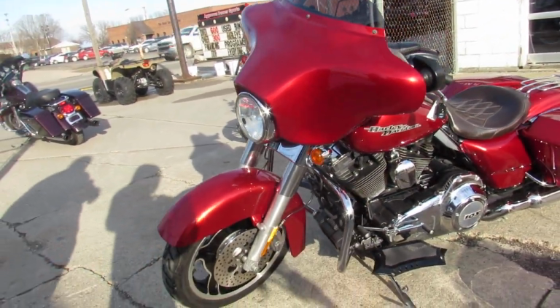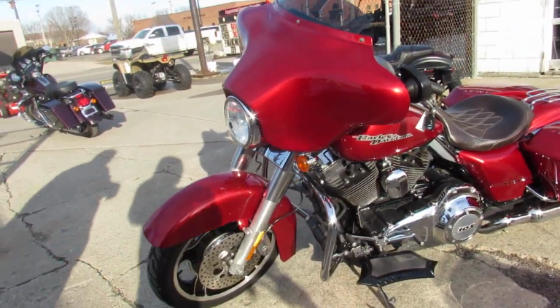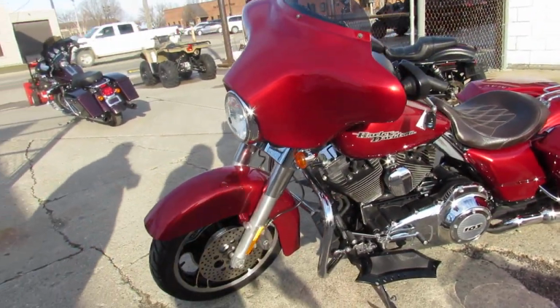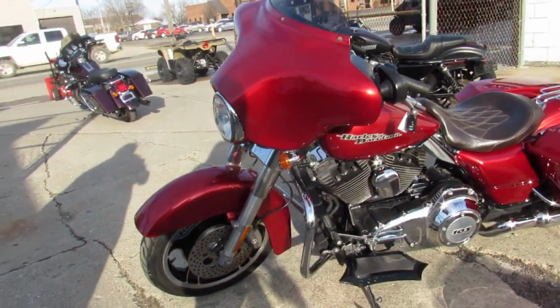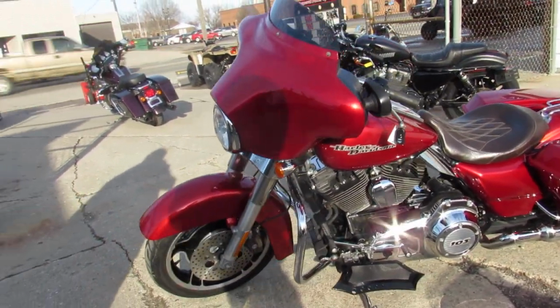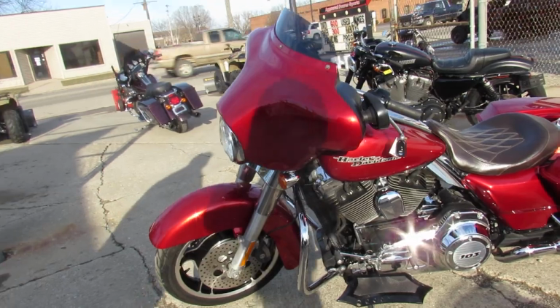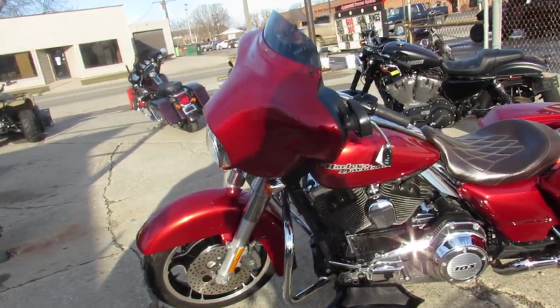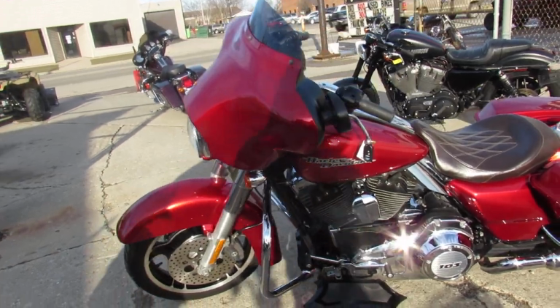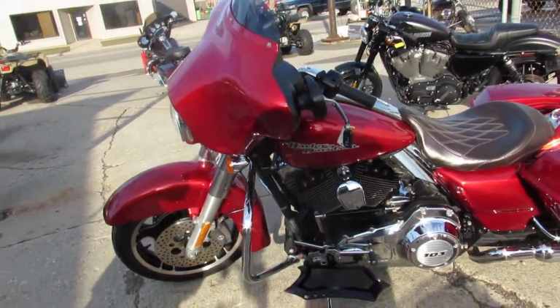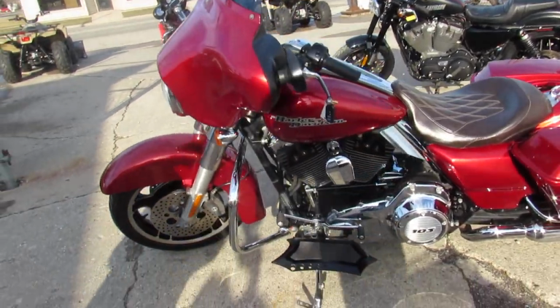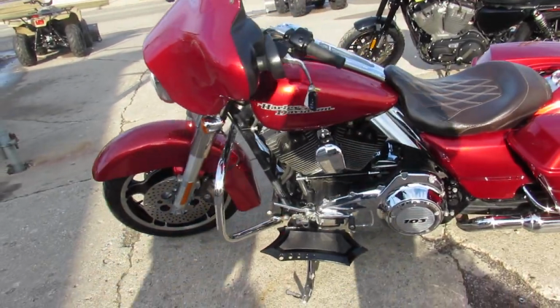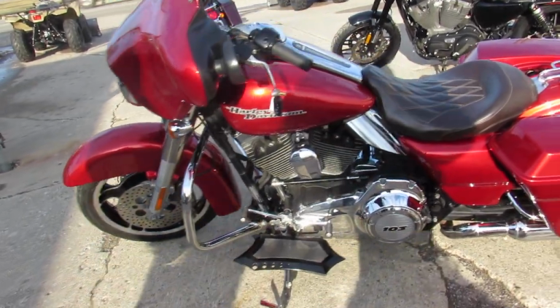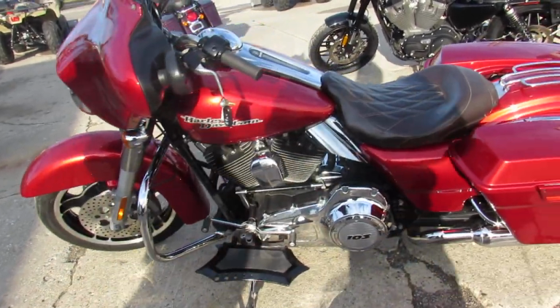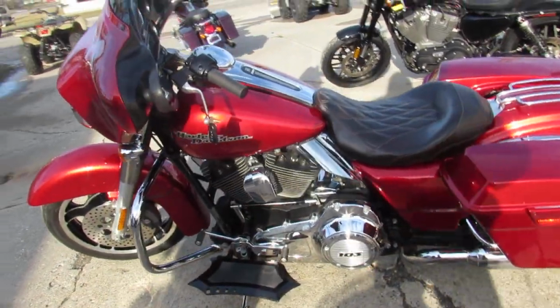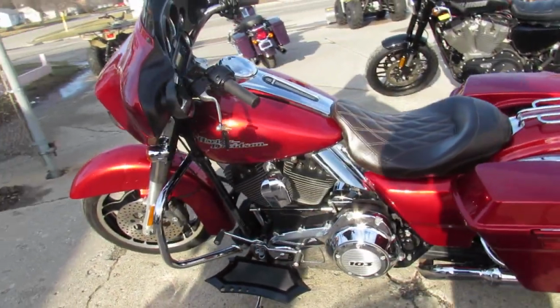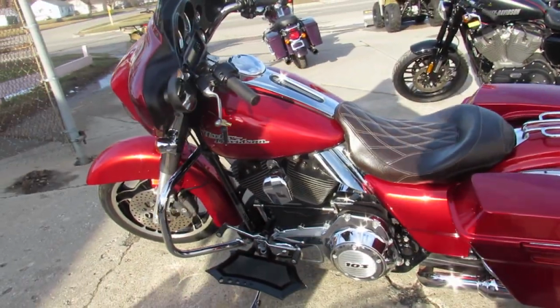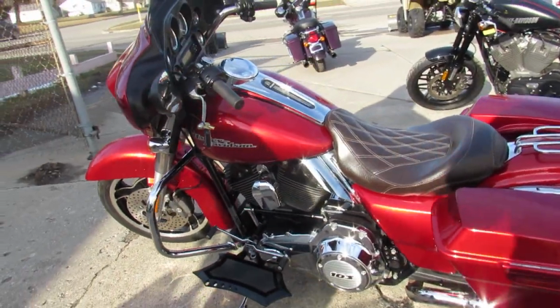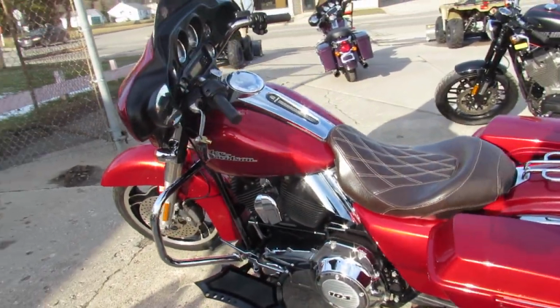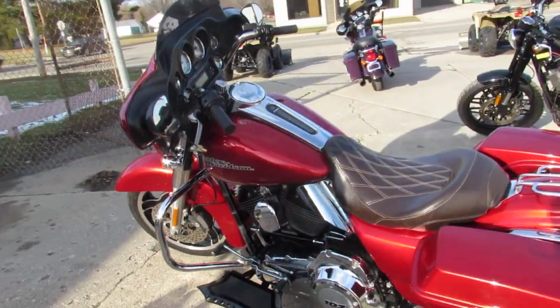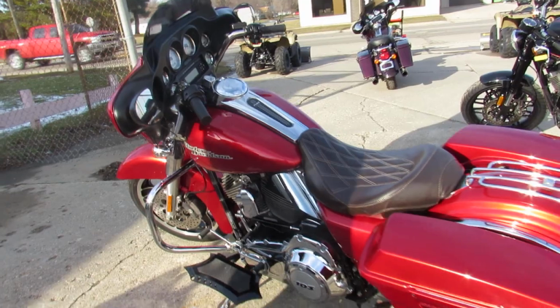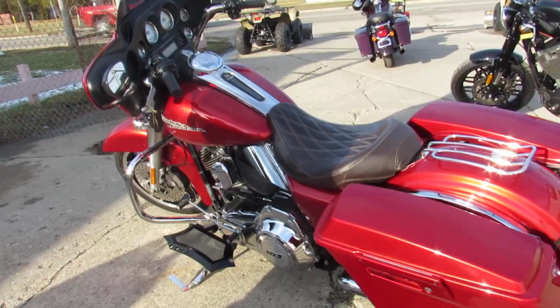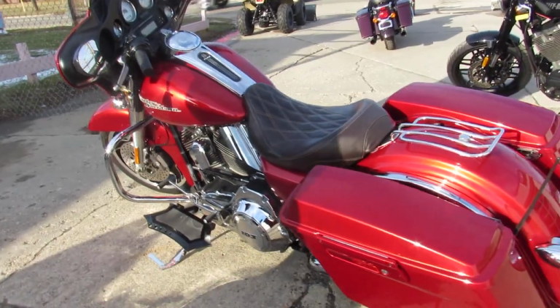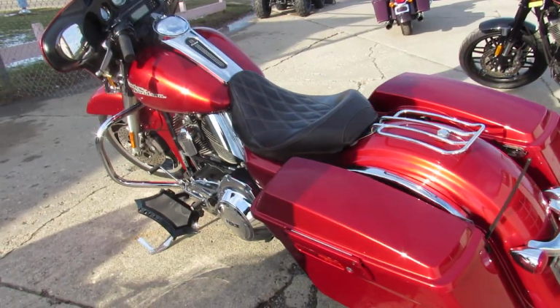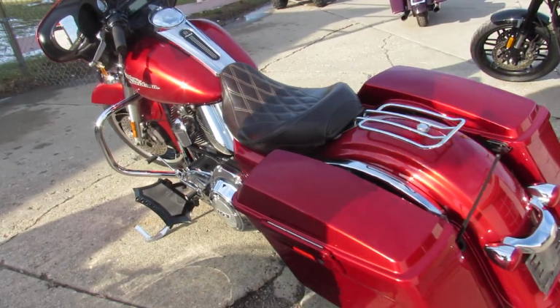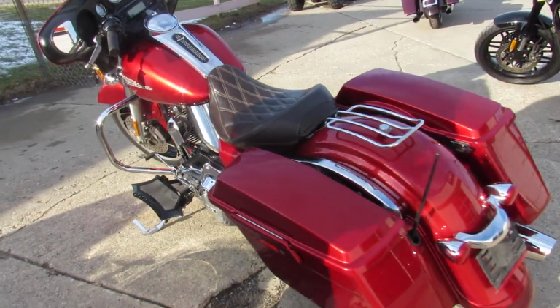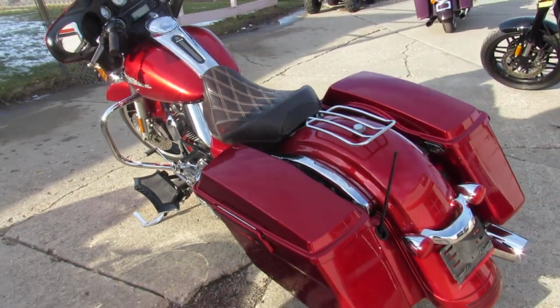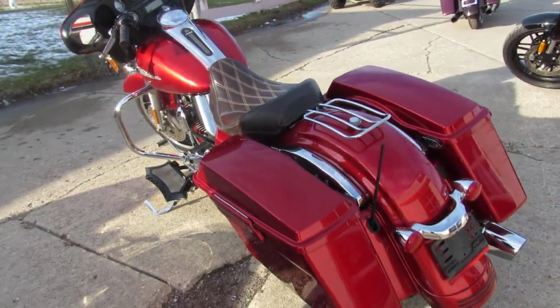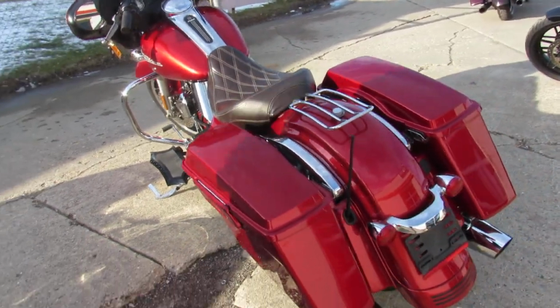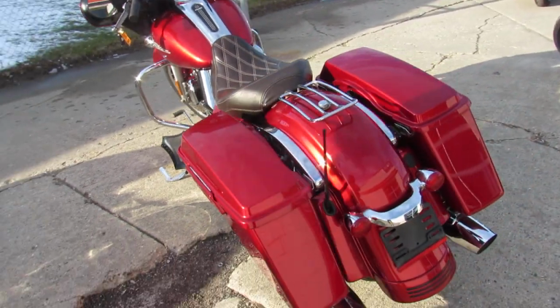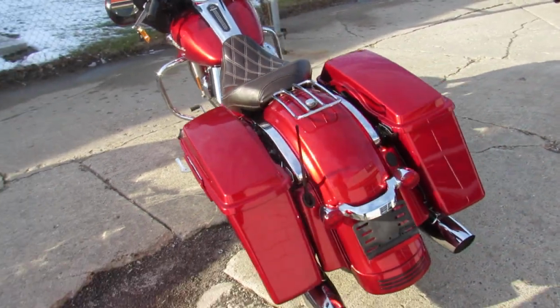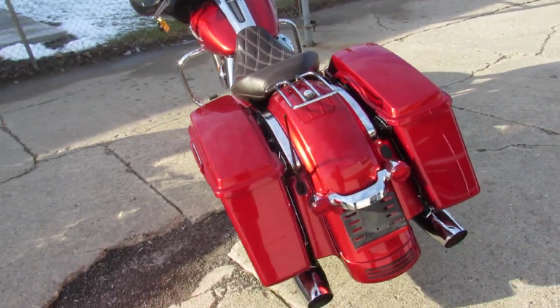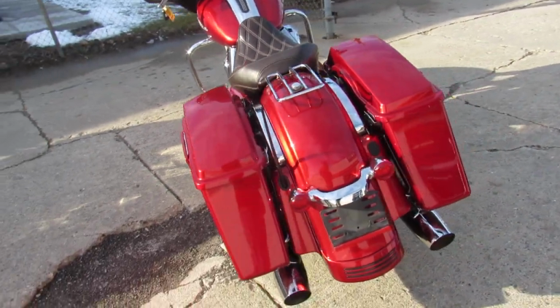It comes in ember red sun gold — the paint shines like new, pictures don't do this one justice. Tons of chrome, custom seat, and we also have the stock seat if you're interested in that.